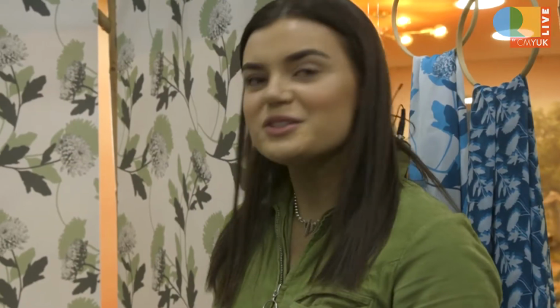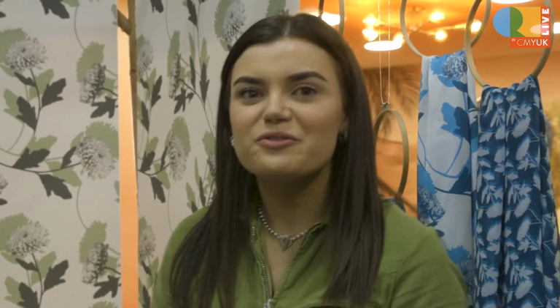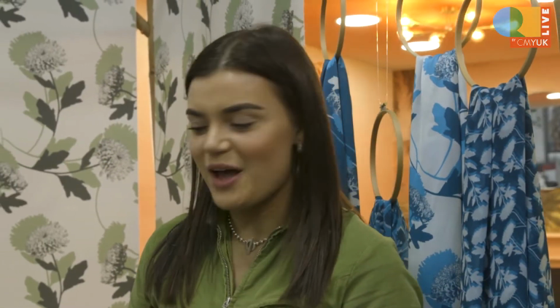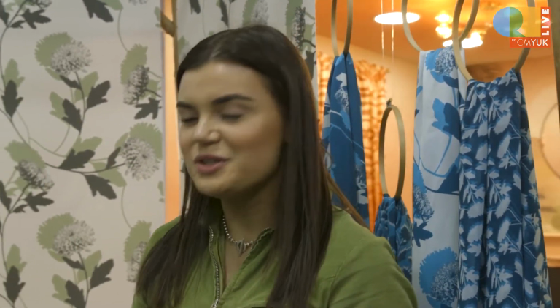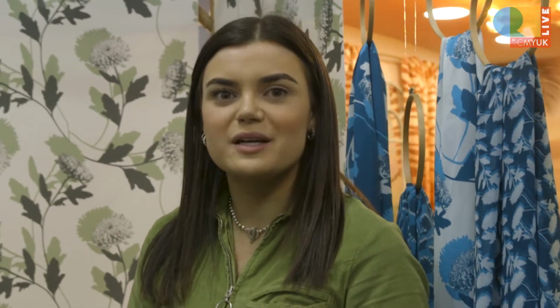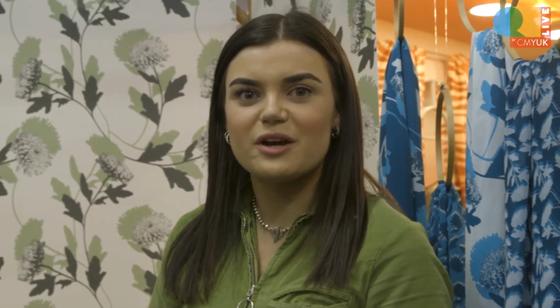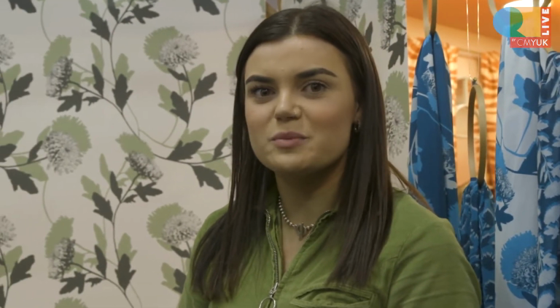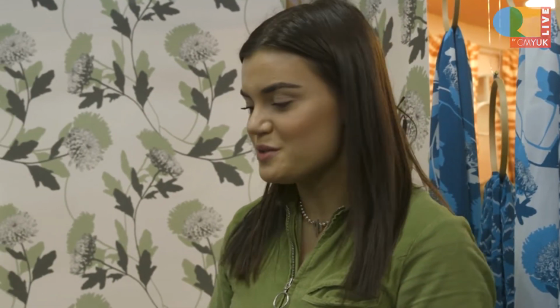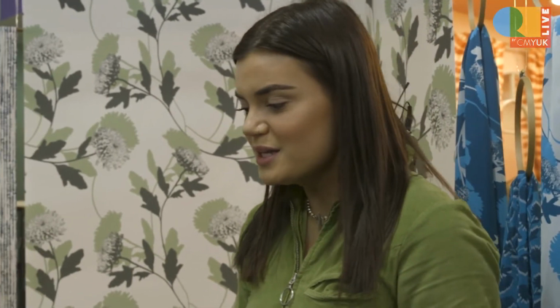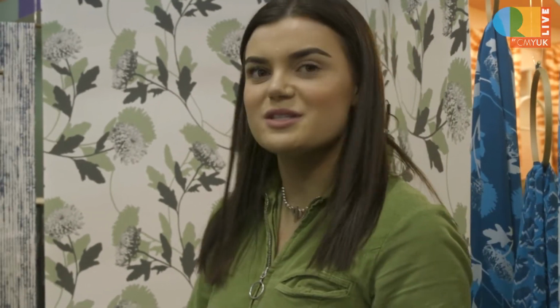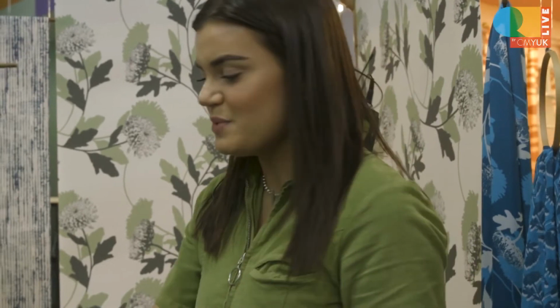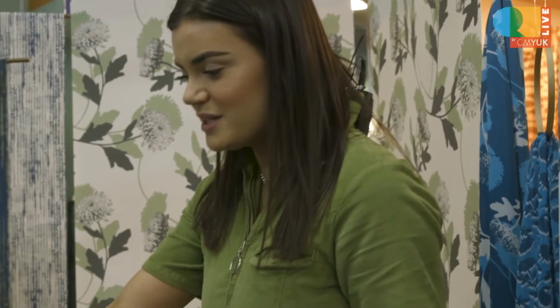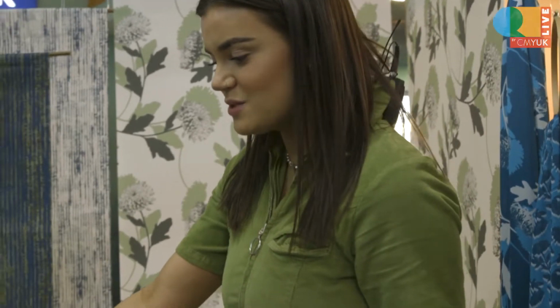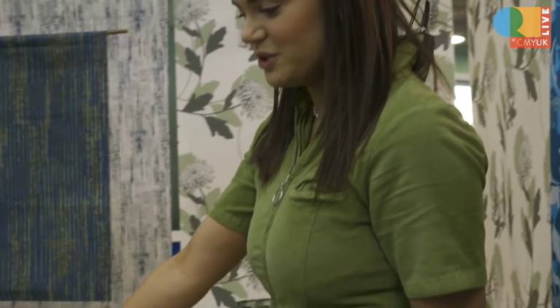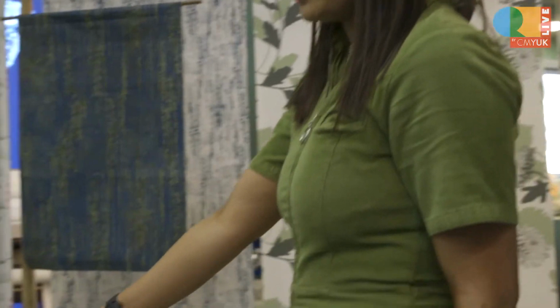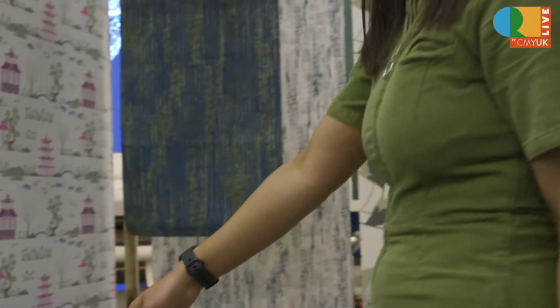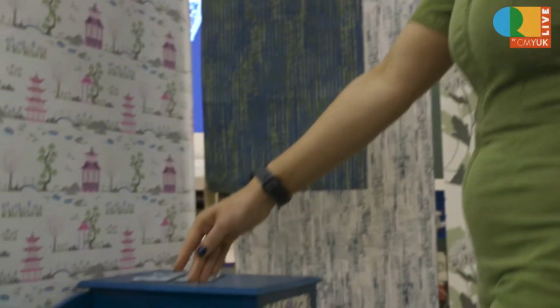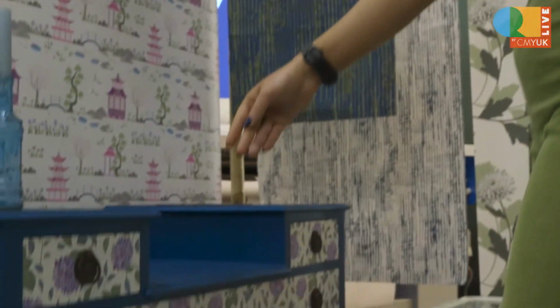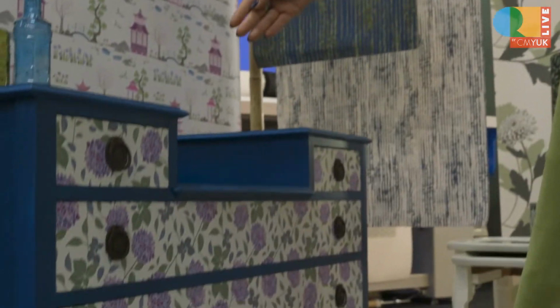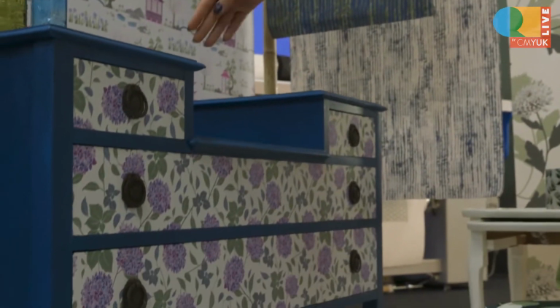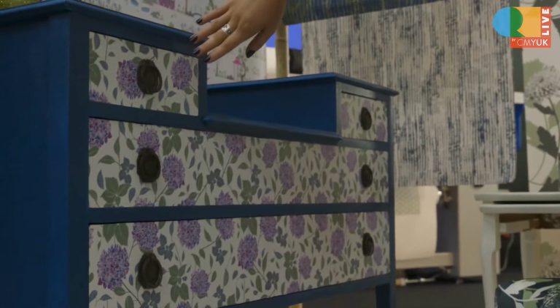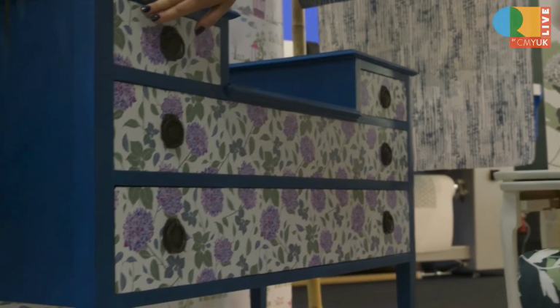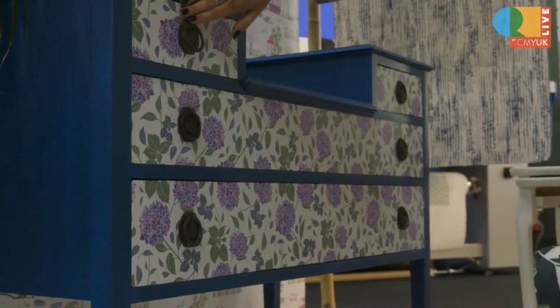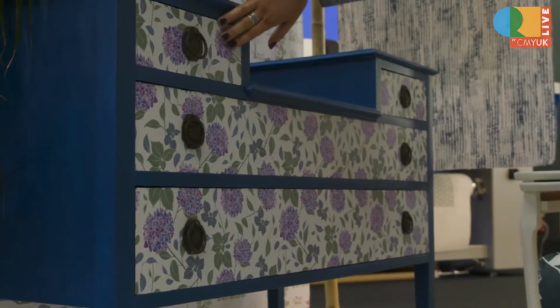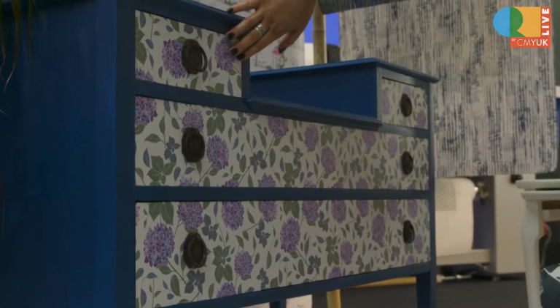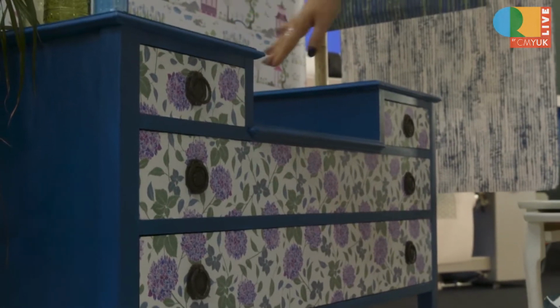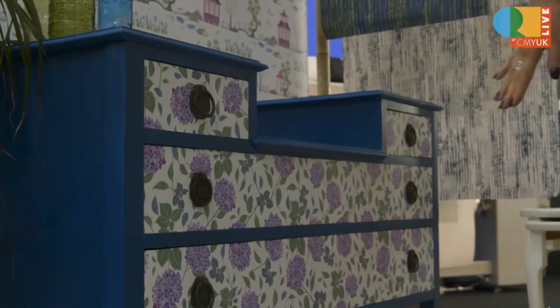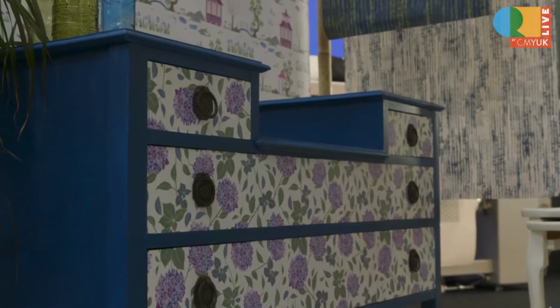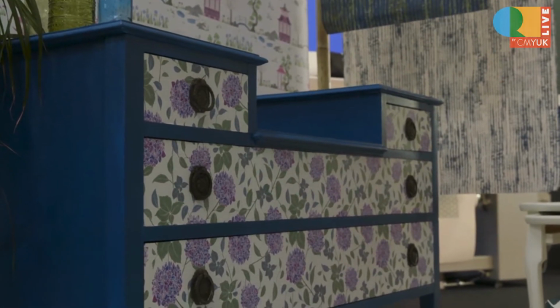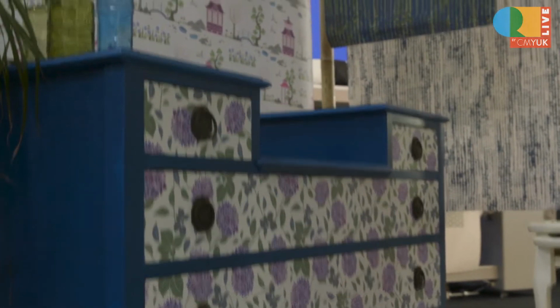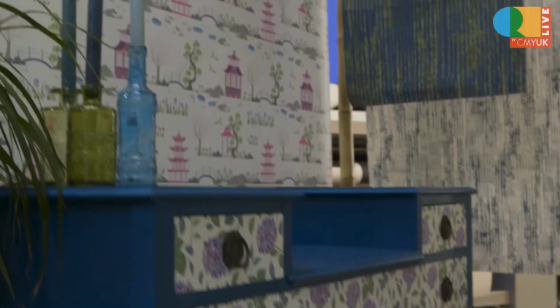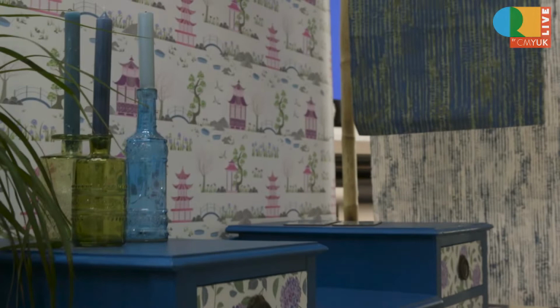I've used a few items from charity shops in Shoesbury — I went to Seven Hospice and got this chest, which I've used the Canon Colorado to print canvas wallpaper on with my design to upcycle it and give it a new lease of life. I've also done the same with a nest of tables over here.